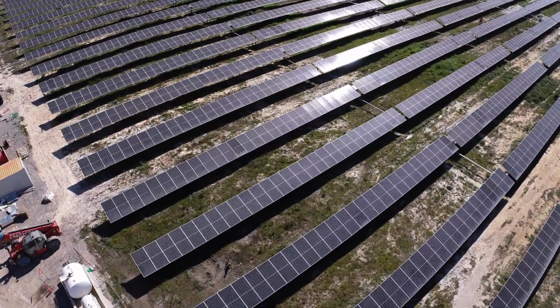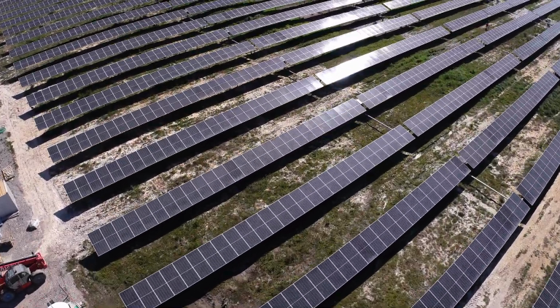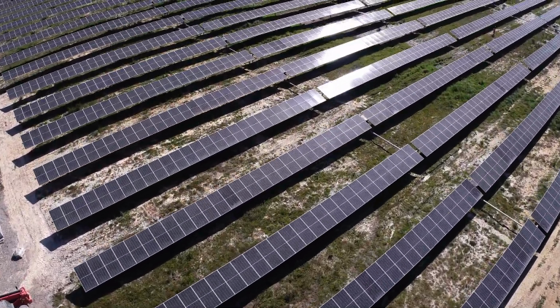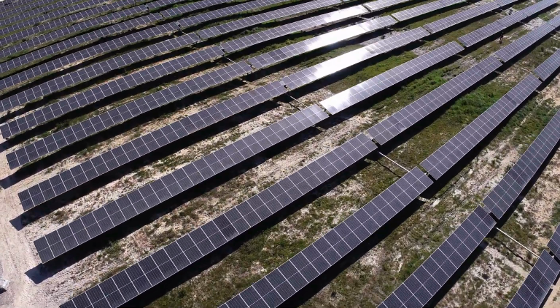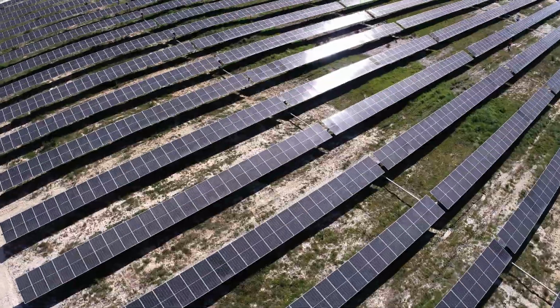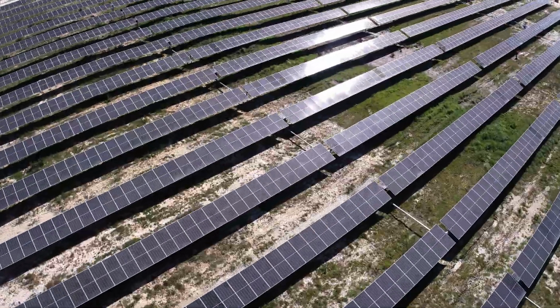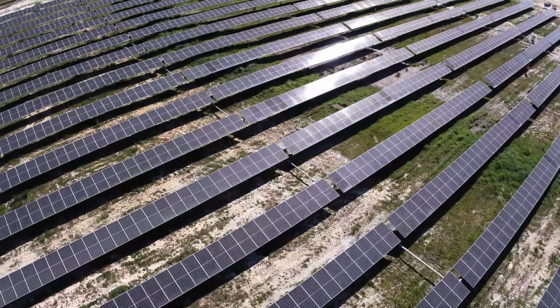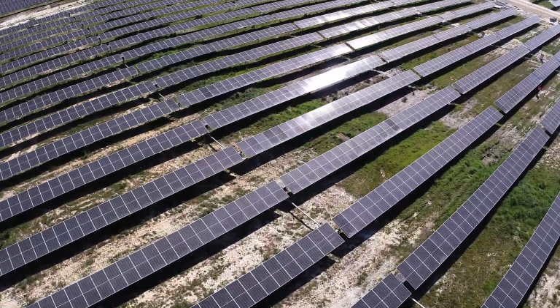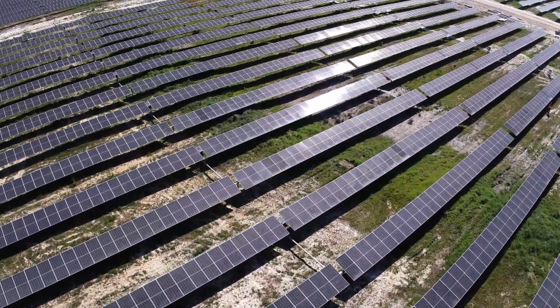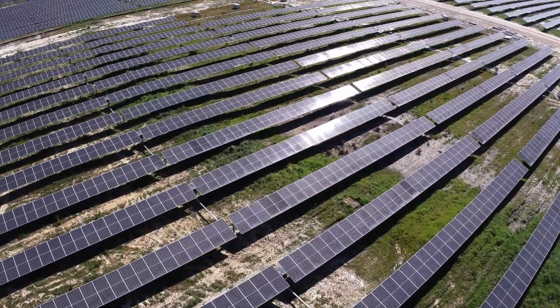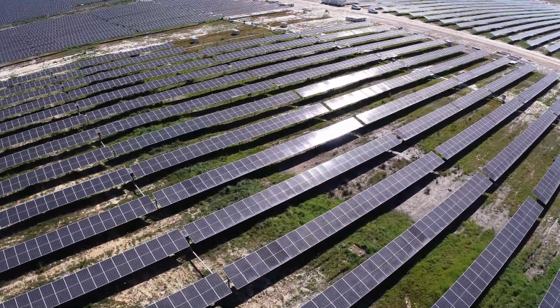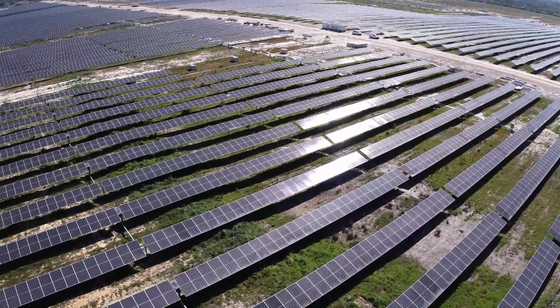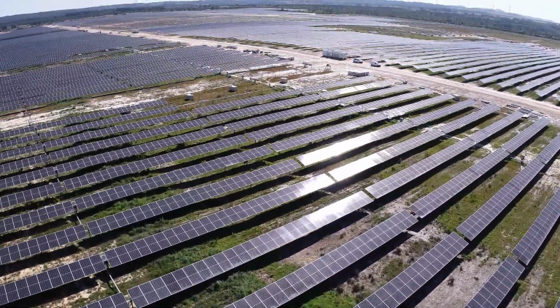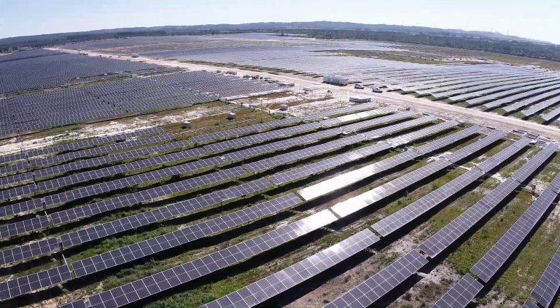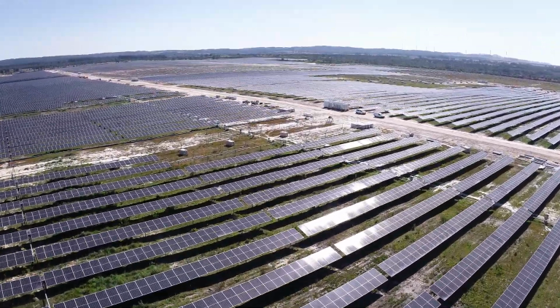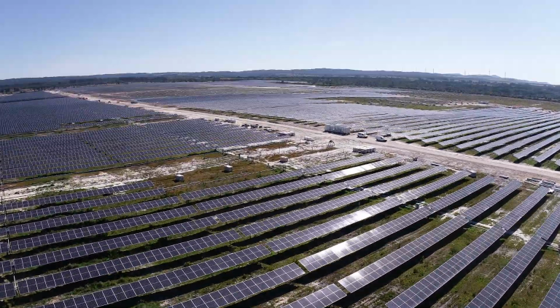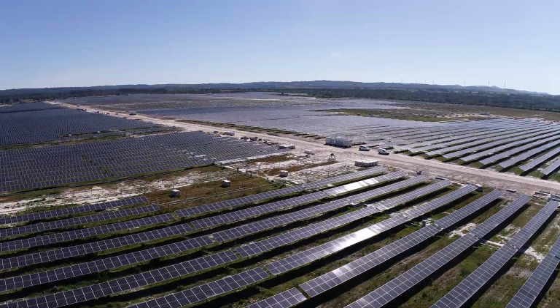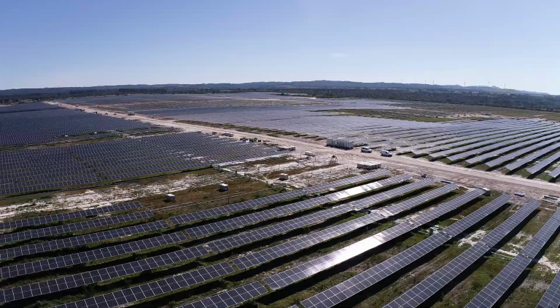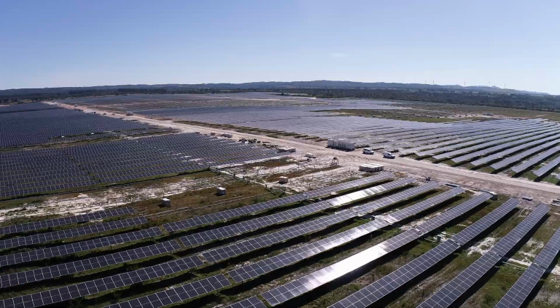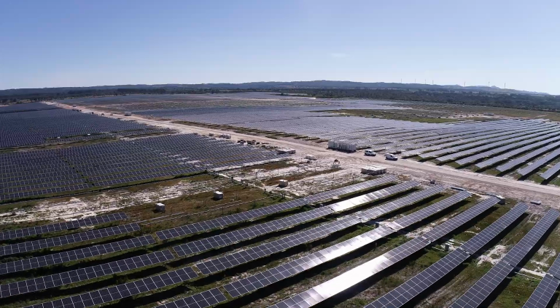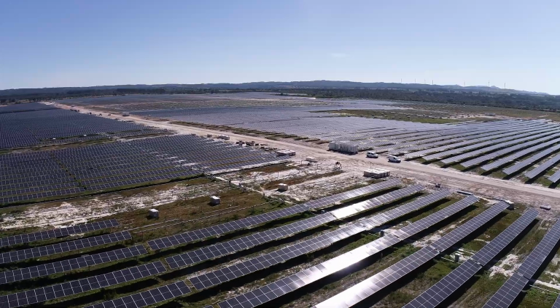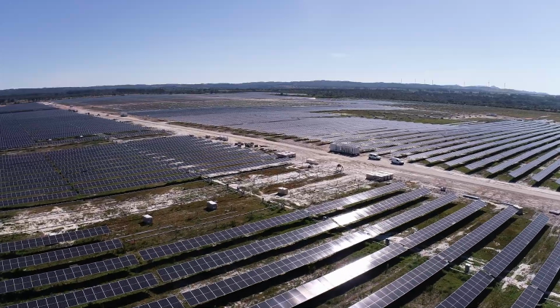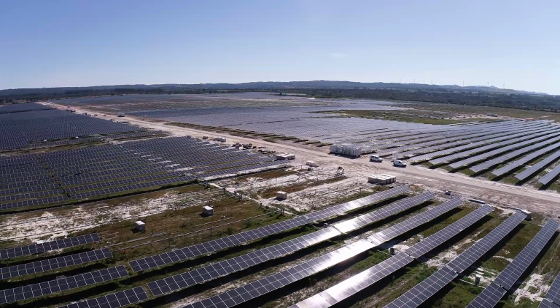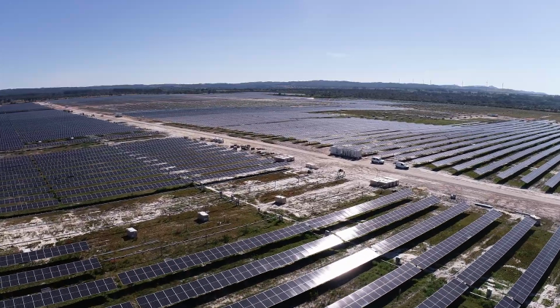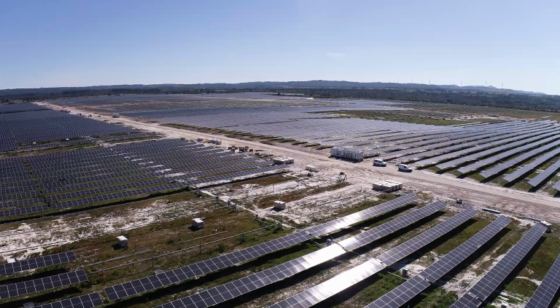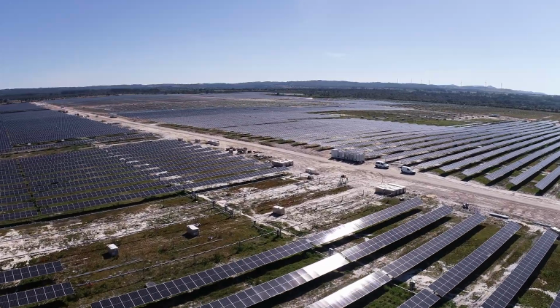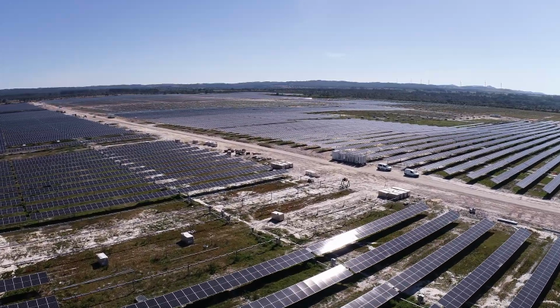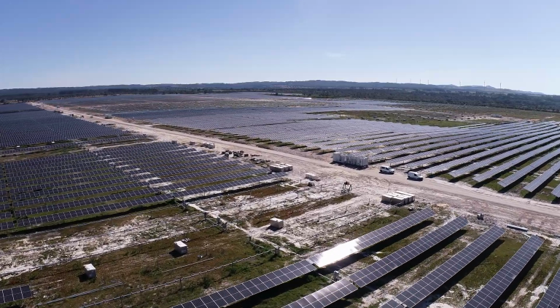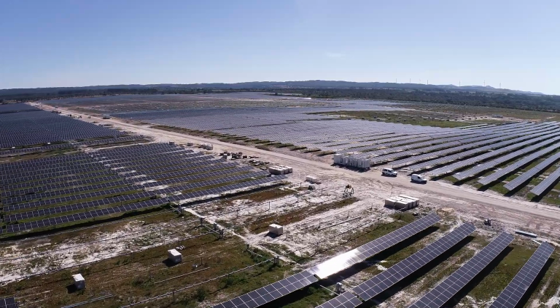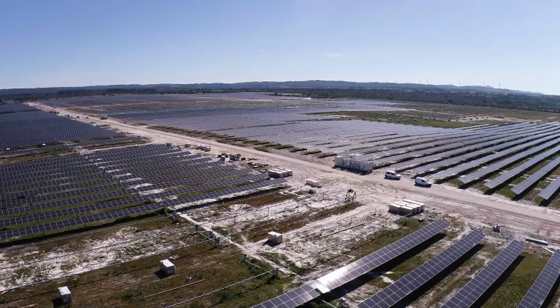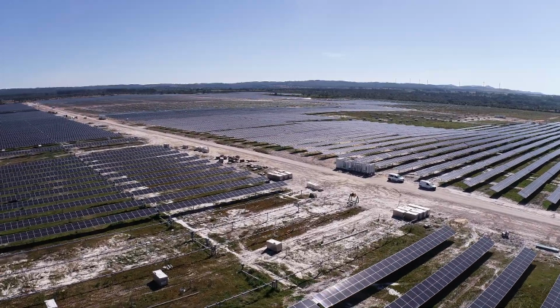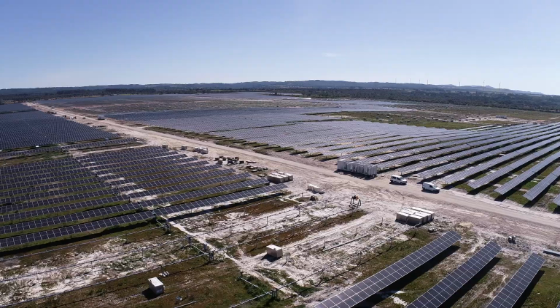Have you ever wondered how the construction progress of such a big solar farm is tracked? How time-consuming and inefficient it is to keep track of more than 15,000 piles and as many as 90,000 modules? Well, it was — because now it's time for a change.